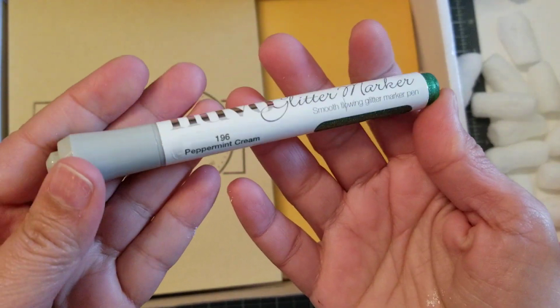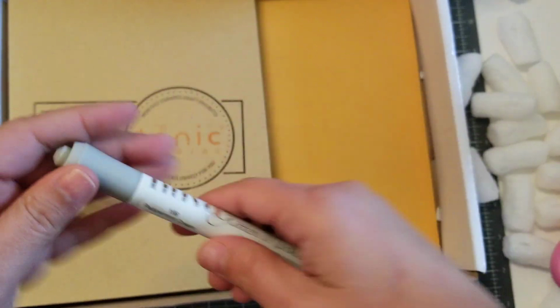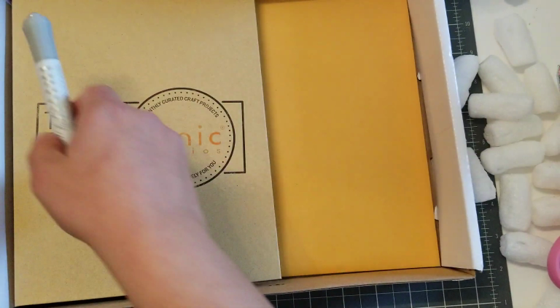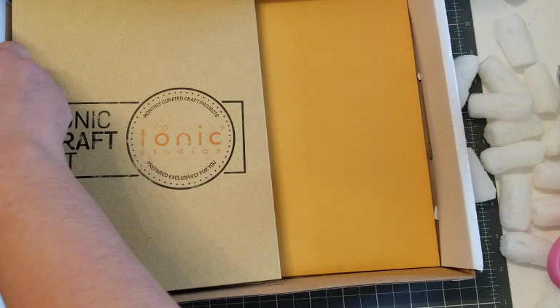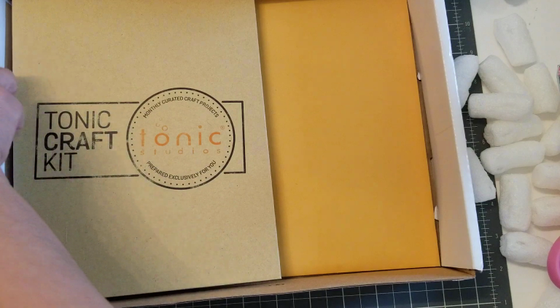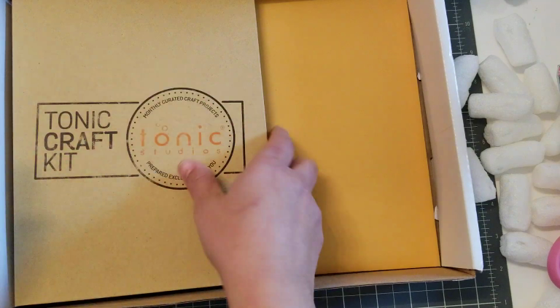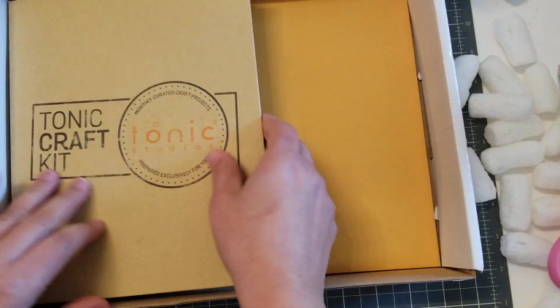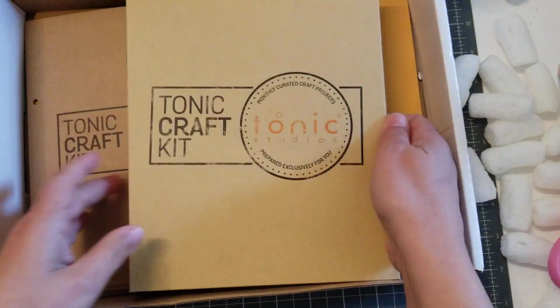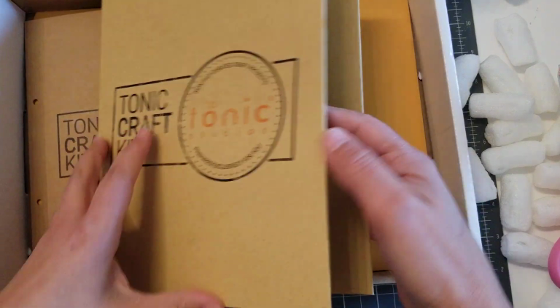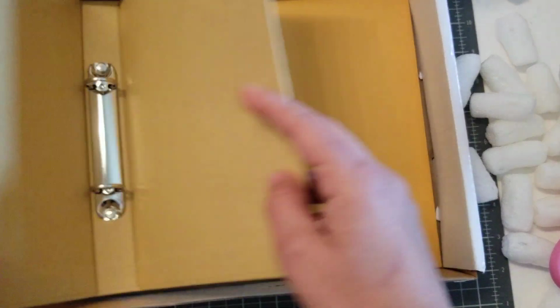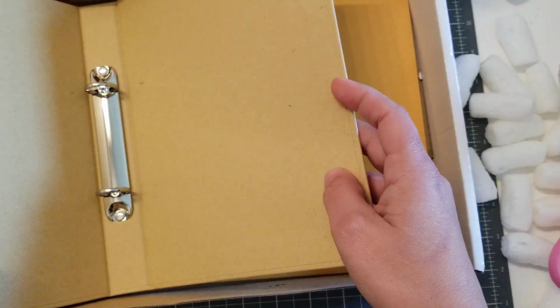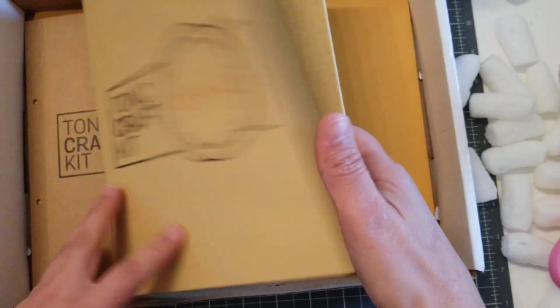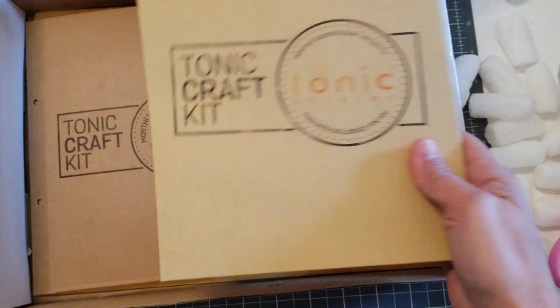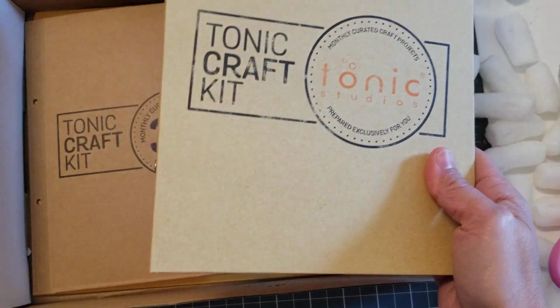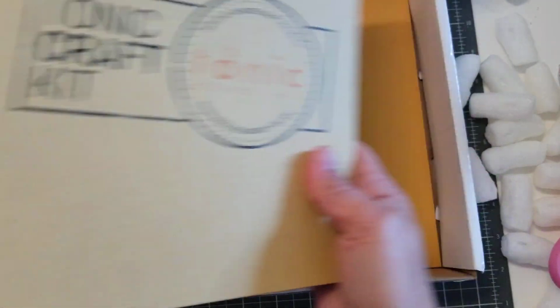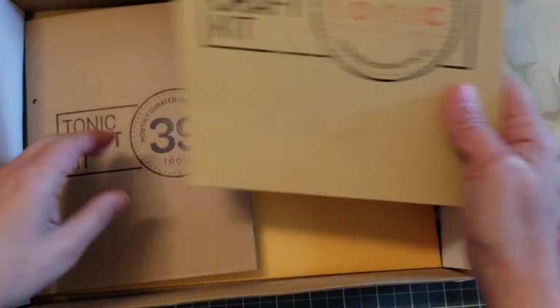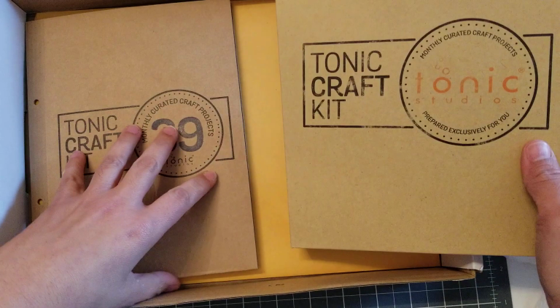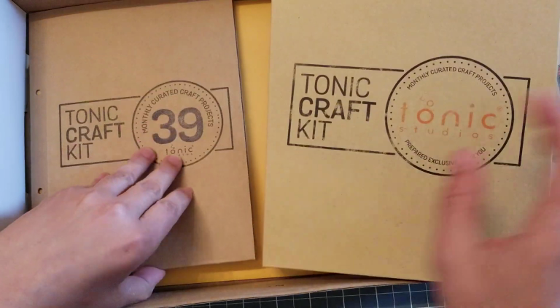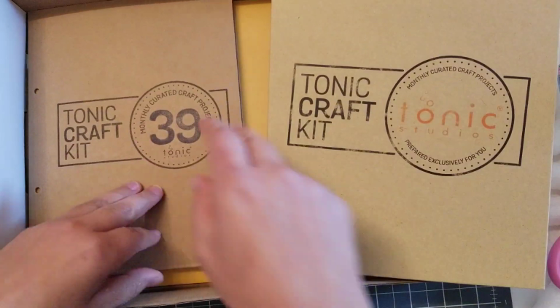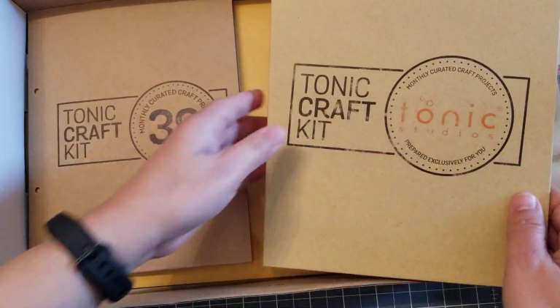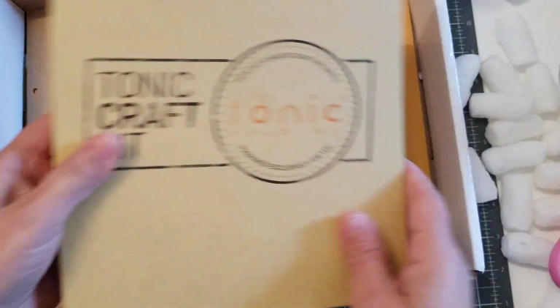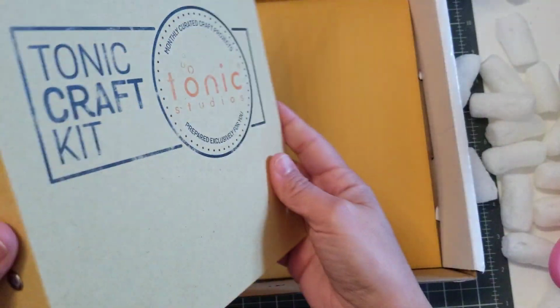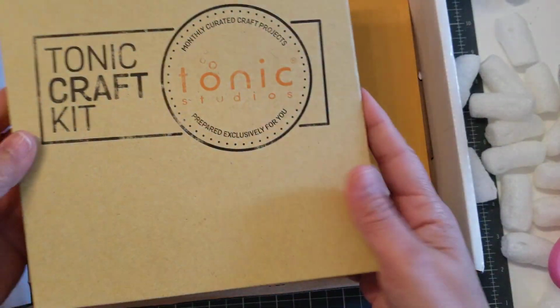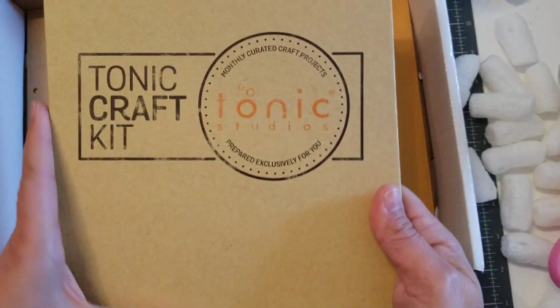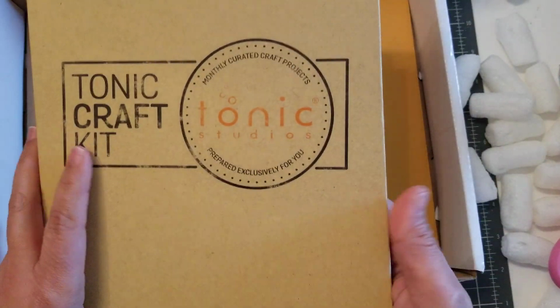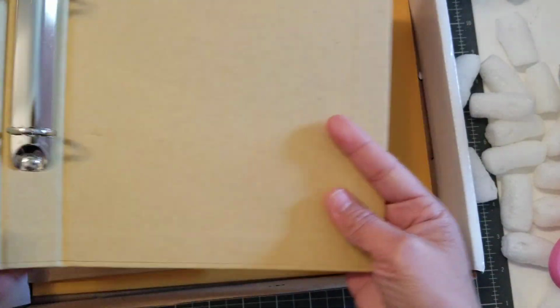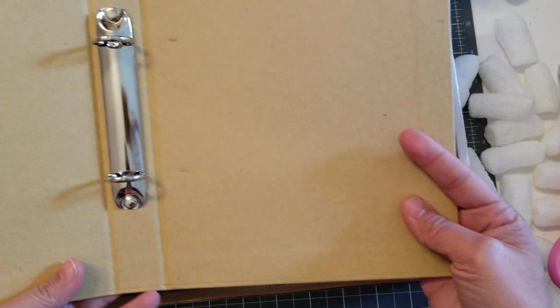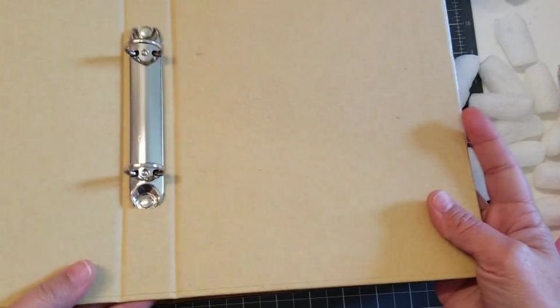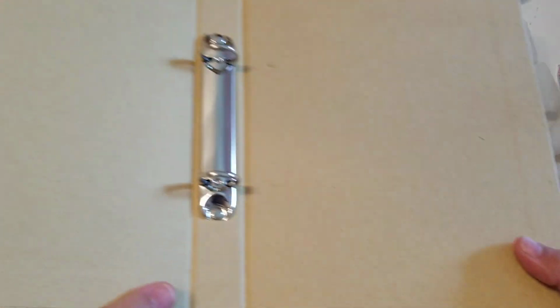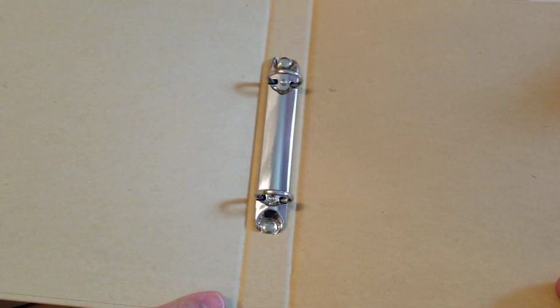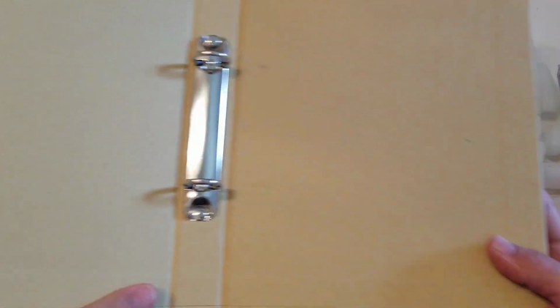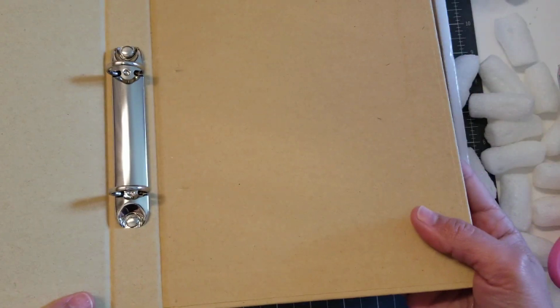Okay, so those are the goodies that you get. So yeah, this is number 39. I don't know what this is for, but this kit came with this one.